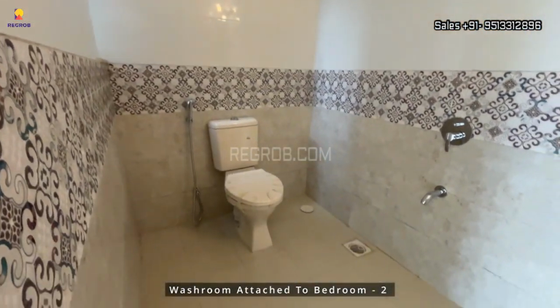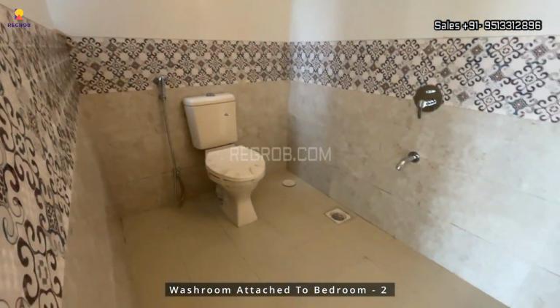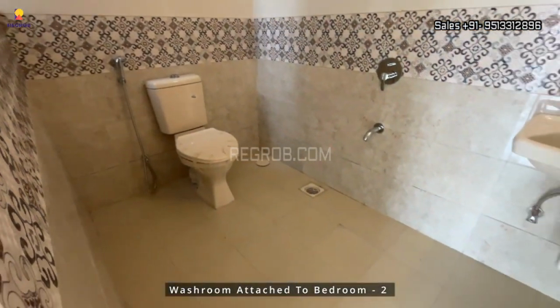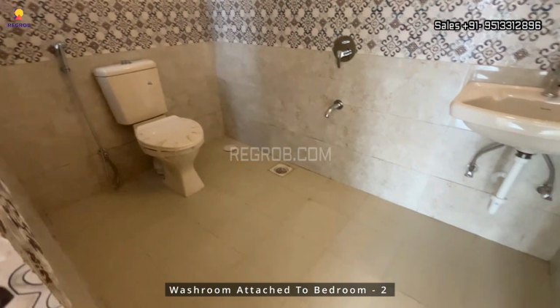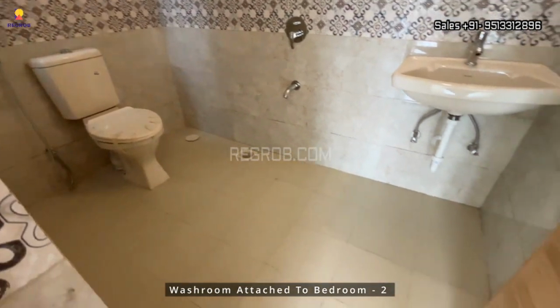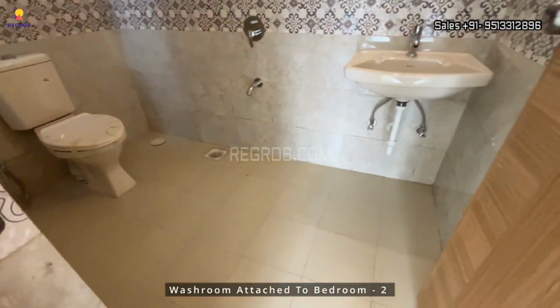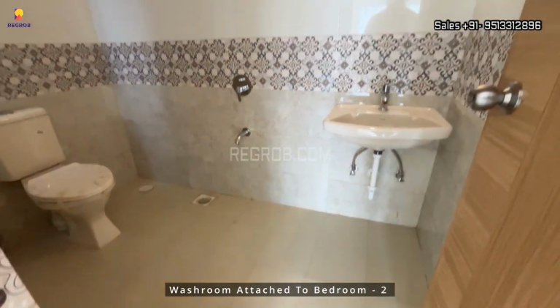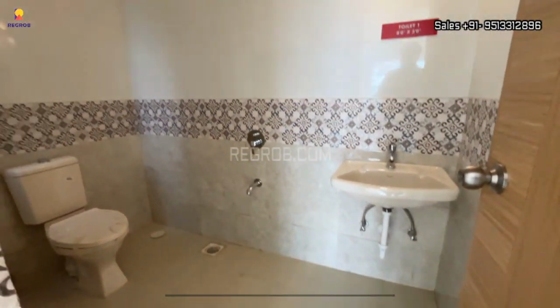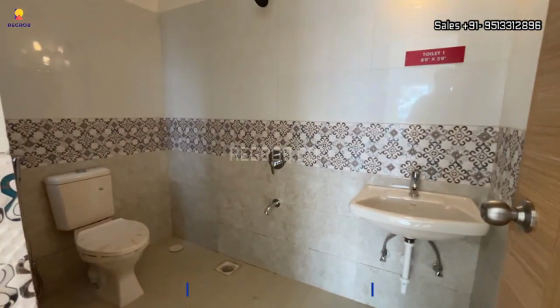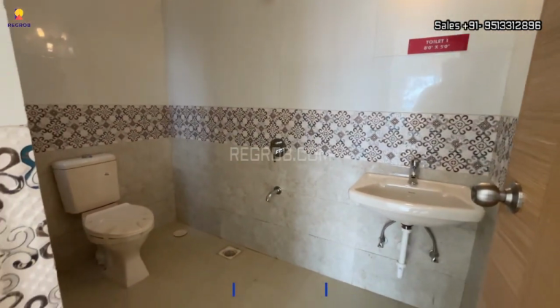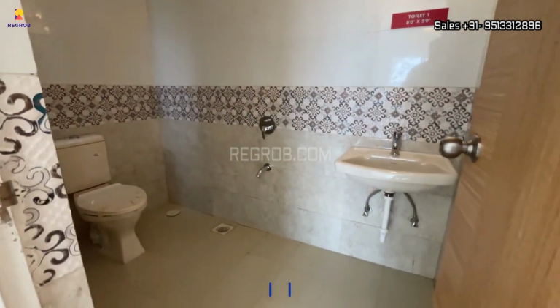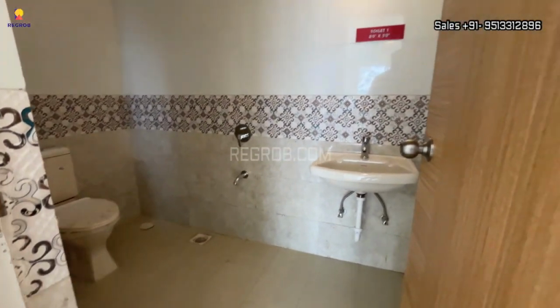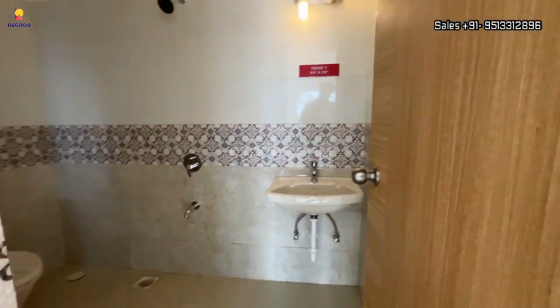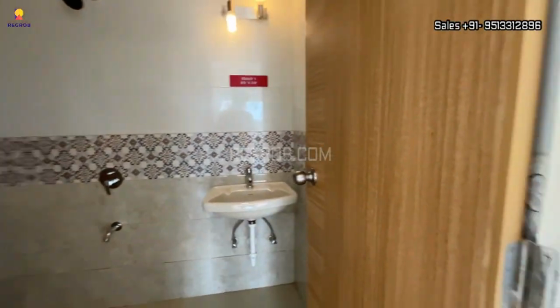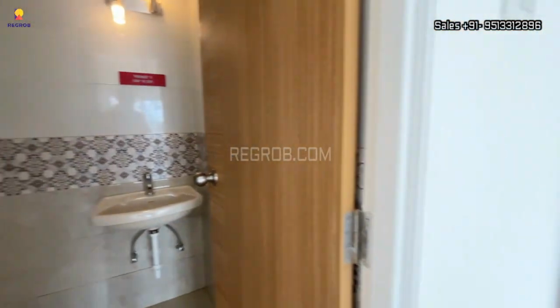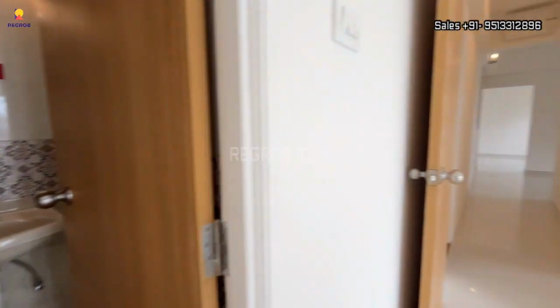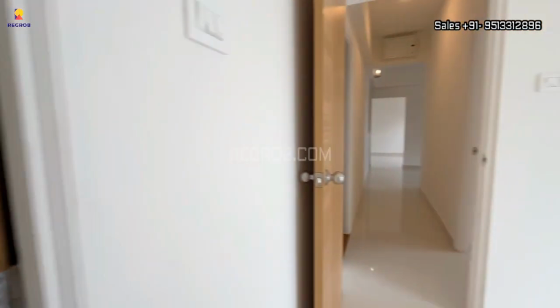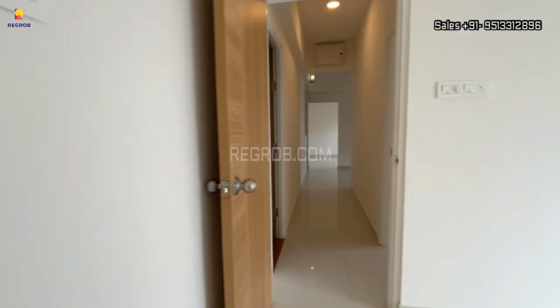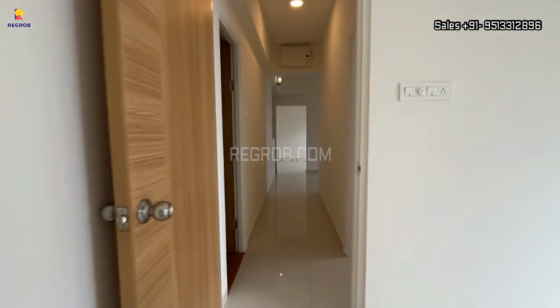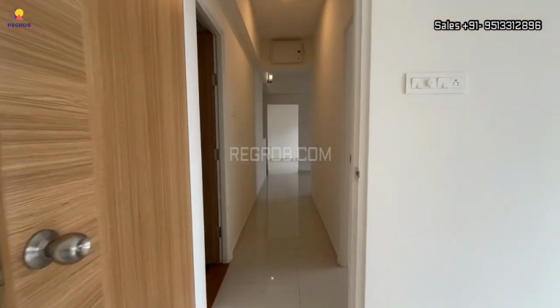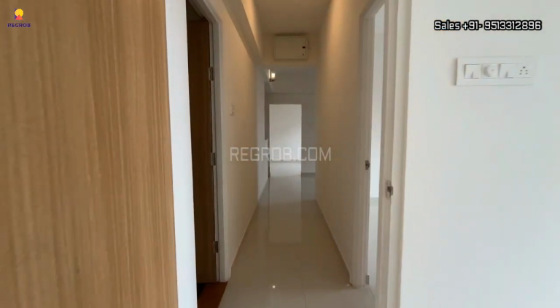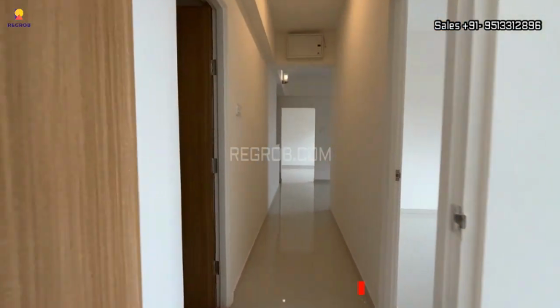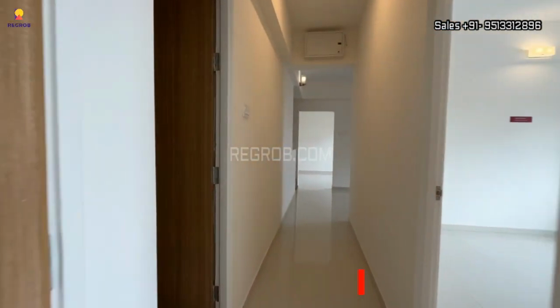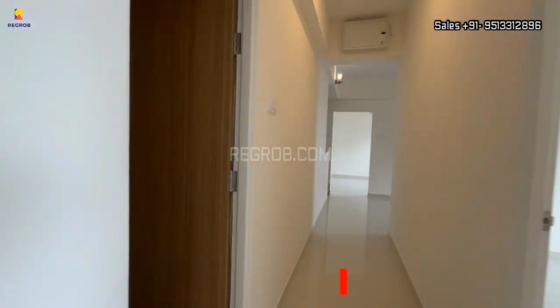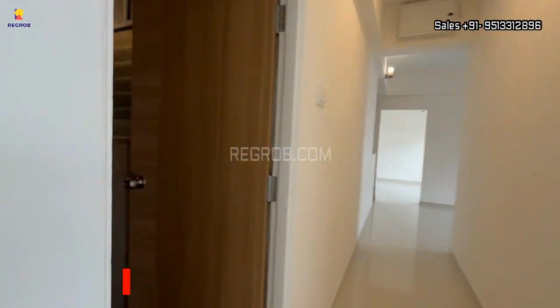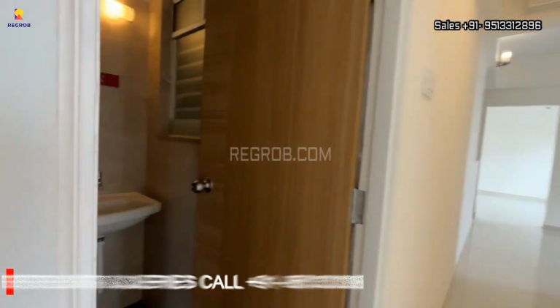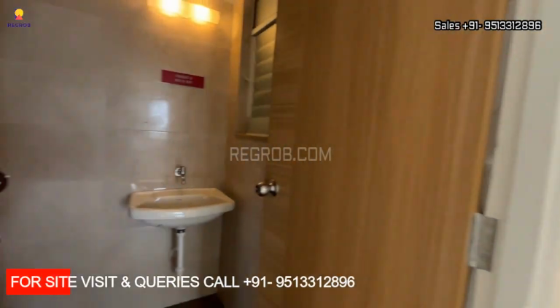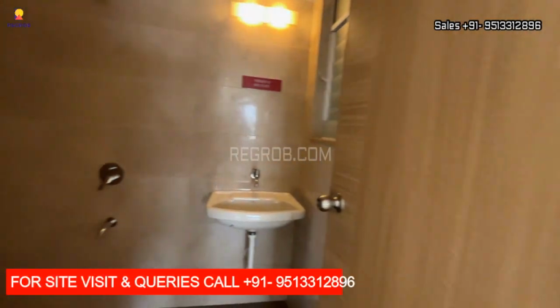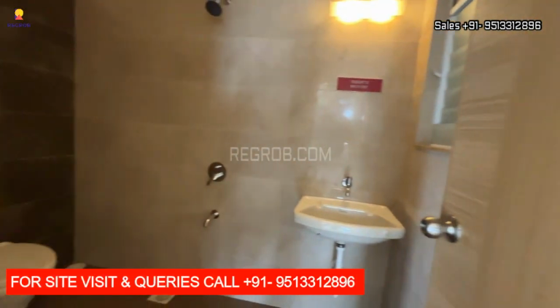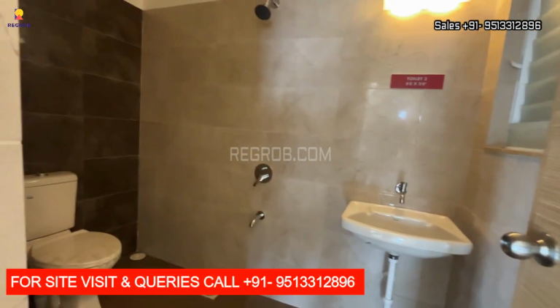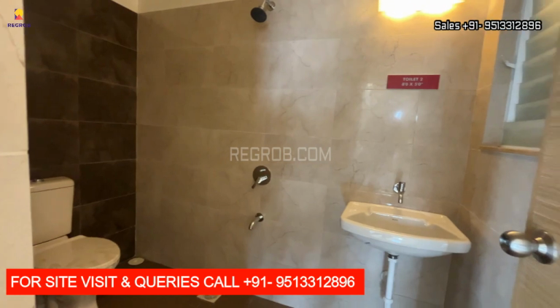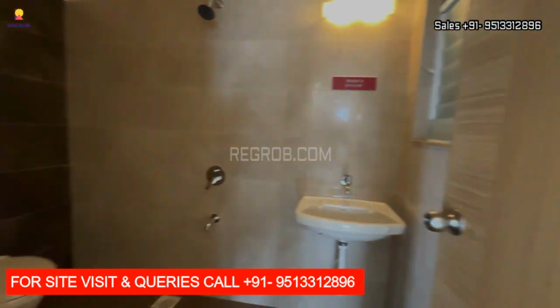That's all in this video. Thank you for watching. For more details, please contact our sales team at the given number, and do subscribe to our channel for the latest real estate videos and updates. Thank you.